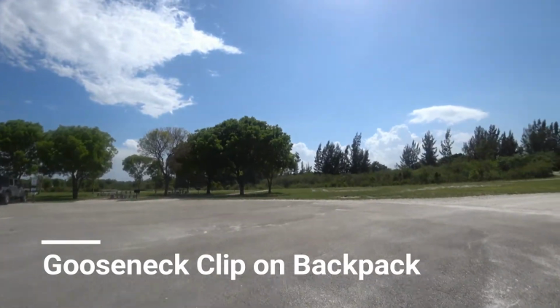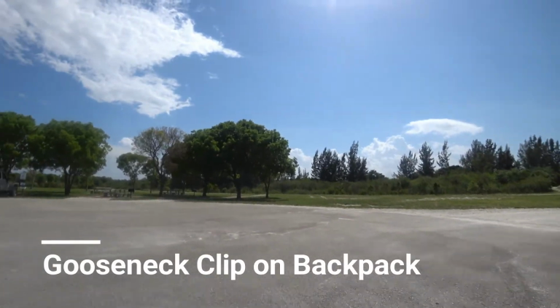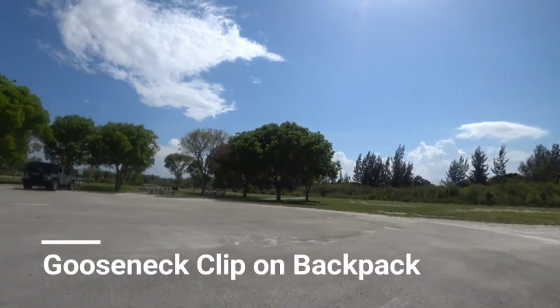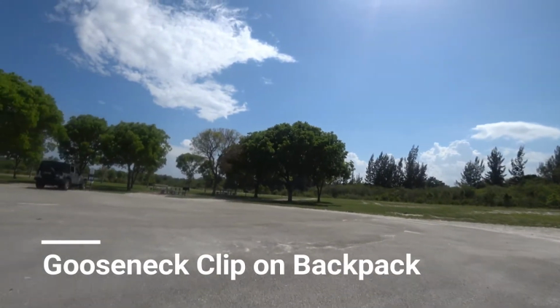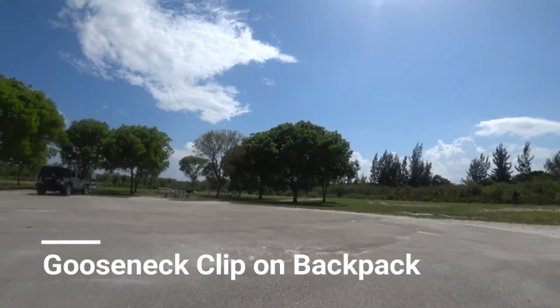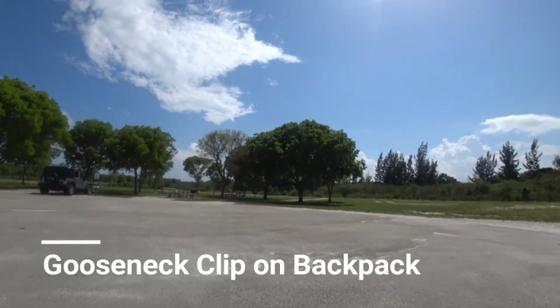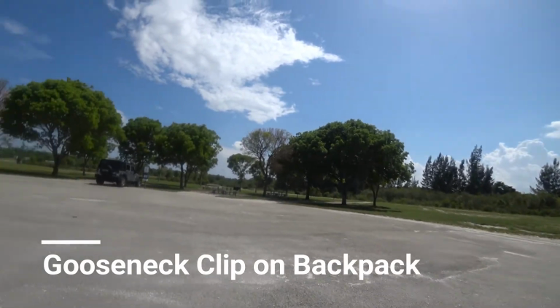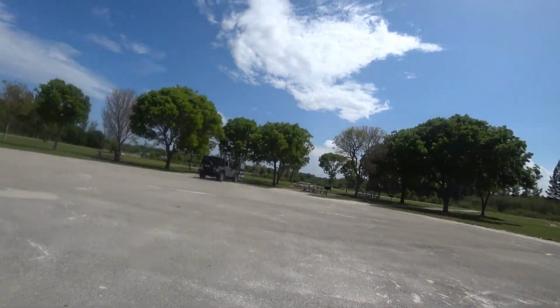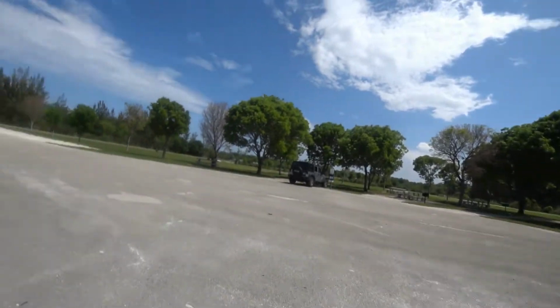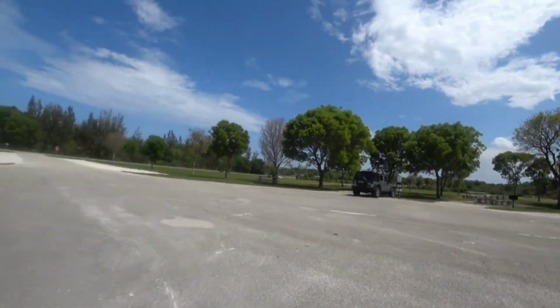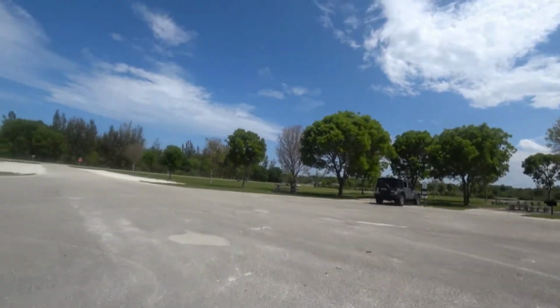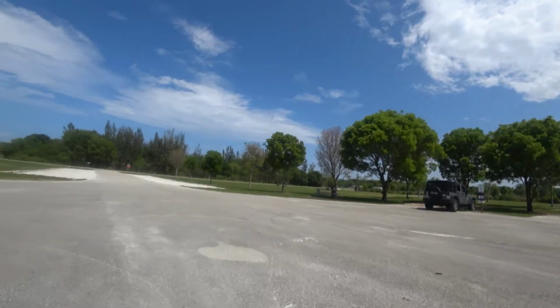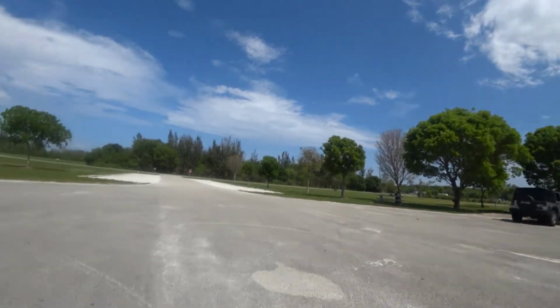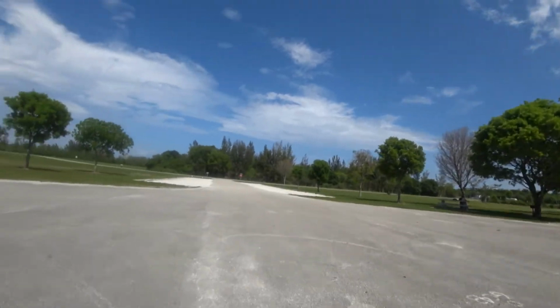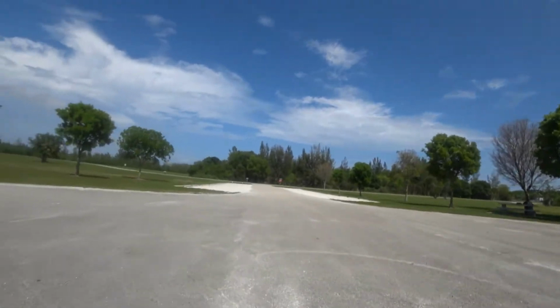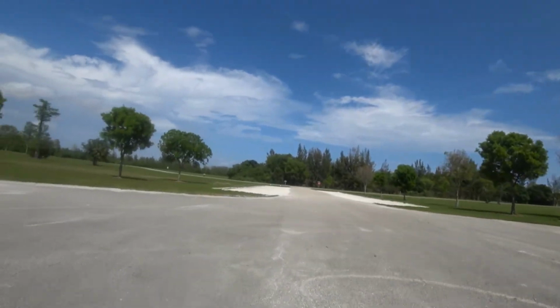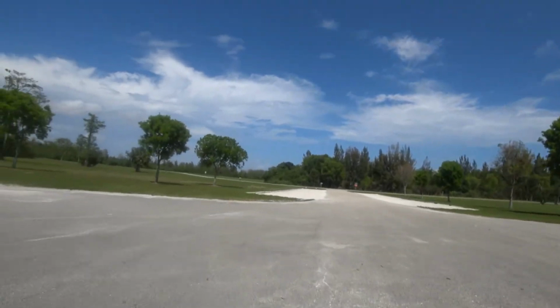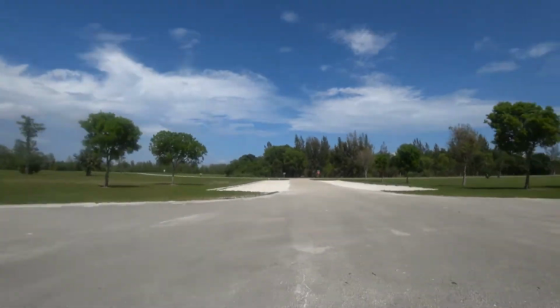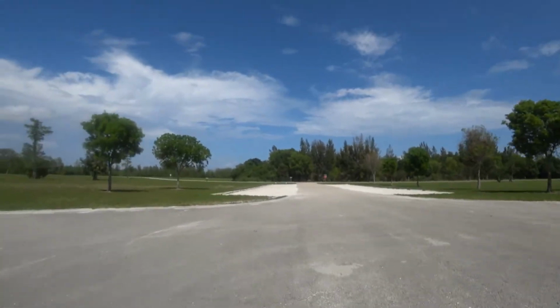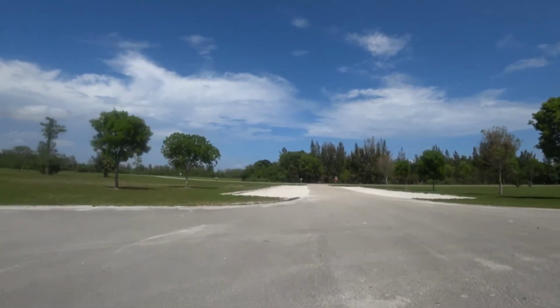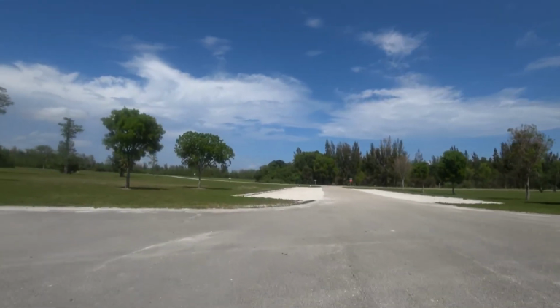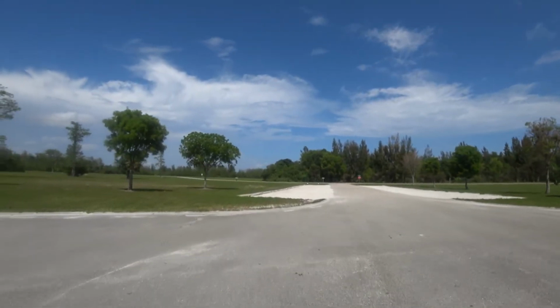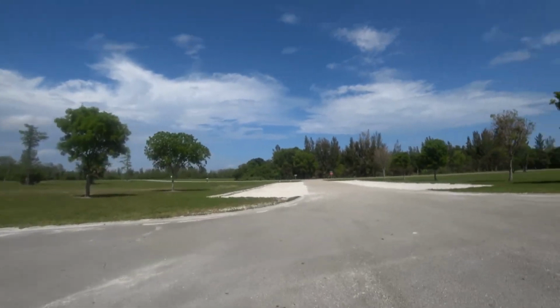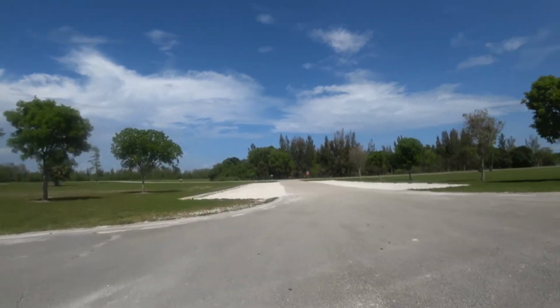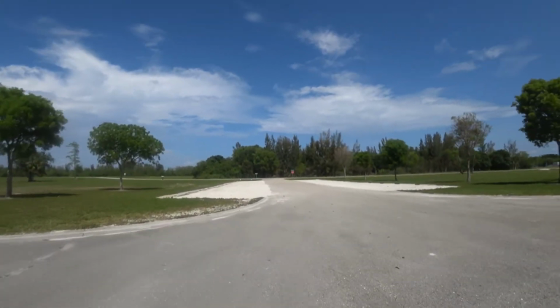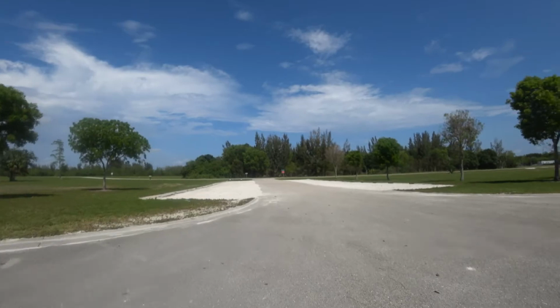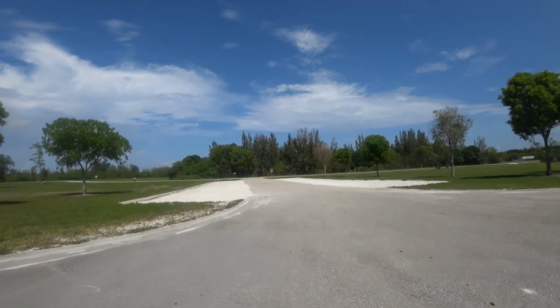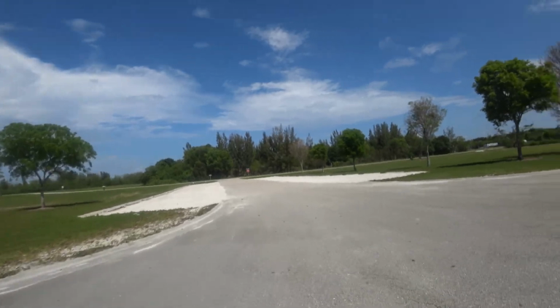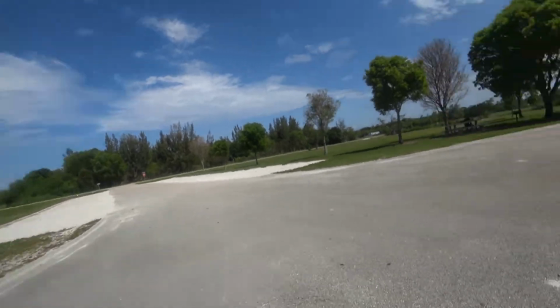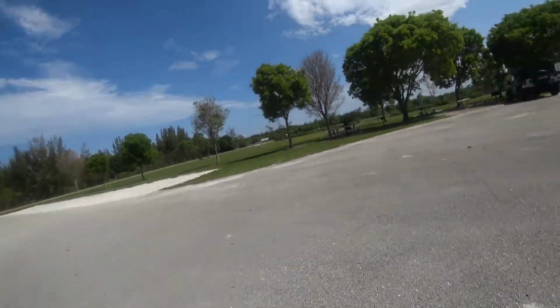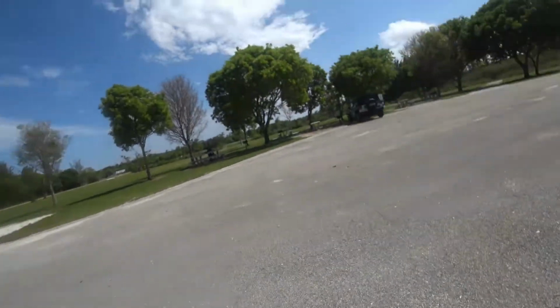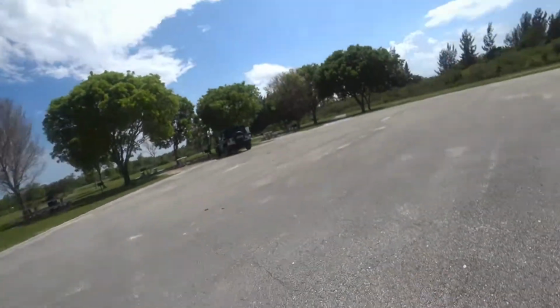So this first round is just me trying a gooseneck clip on a backpack. It's crazy wobbly — it's the same problem that I had when I mounted it to my handlebars. So this is totally unusable.